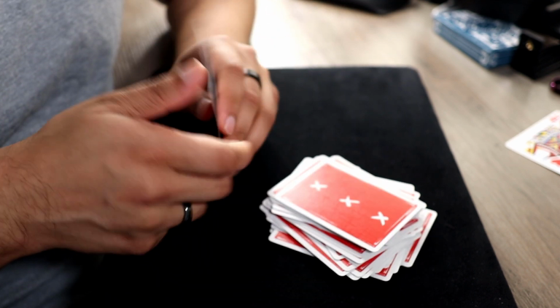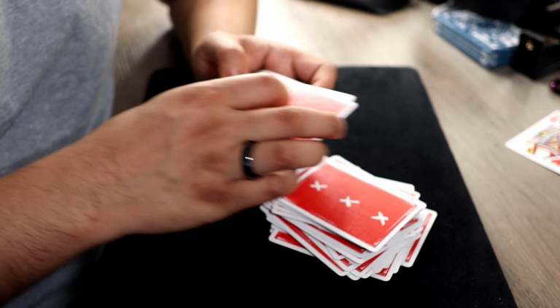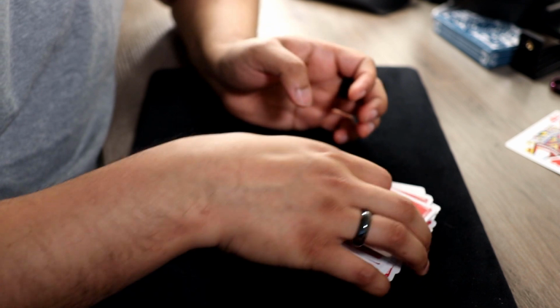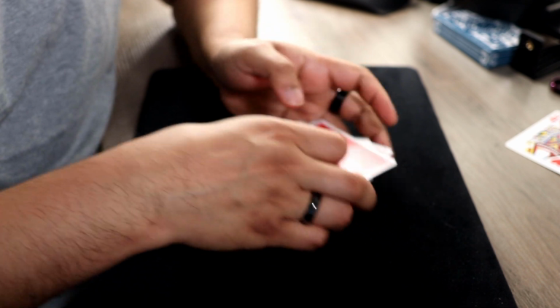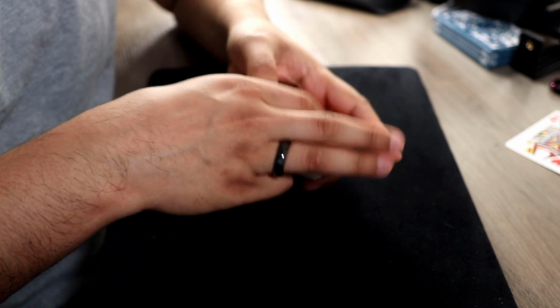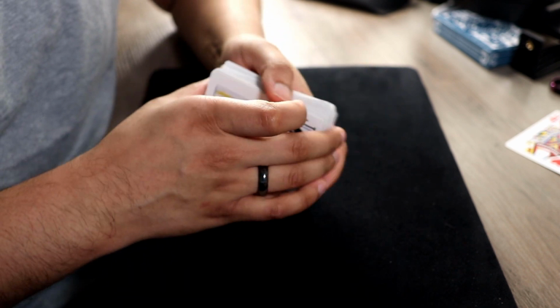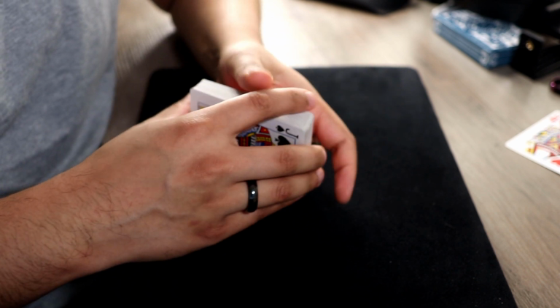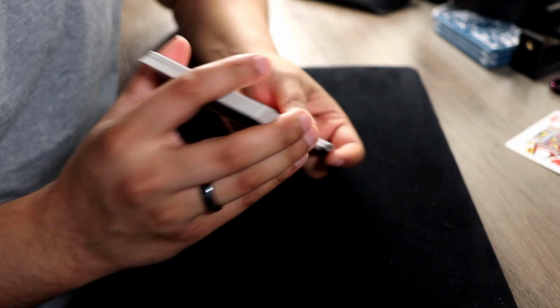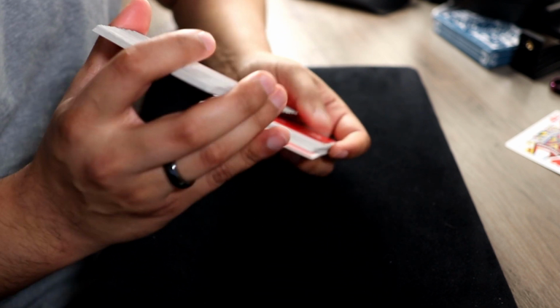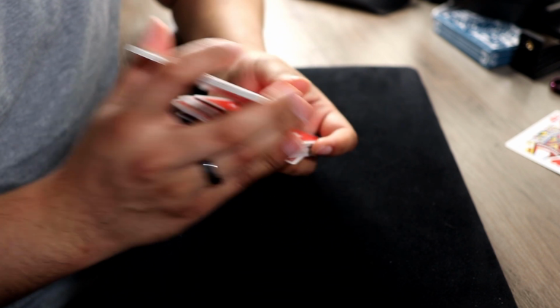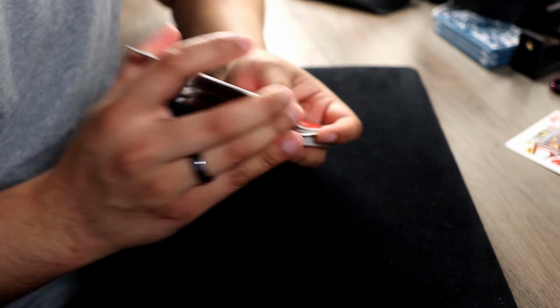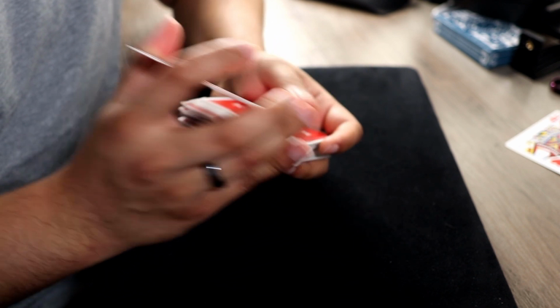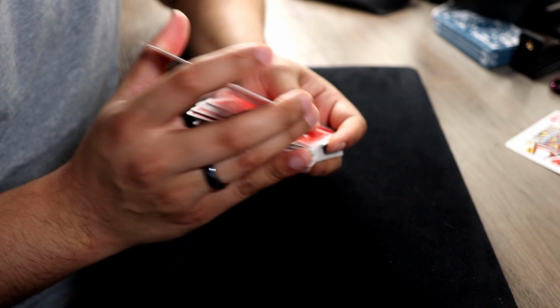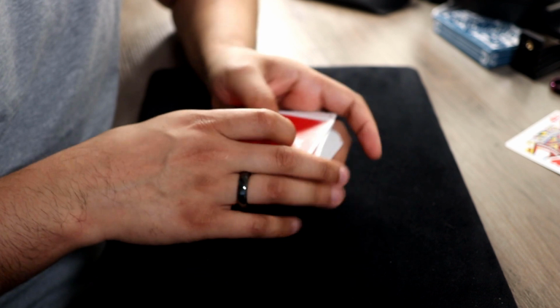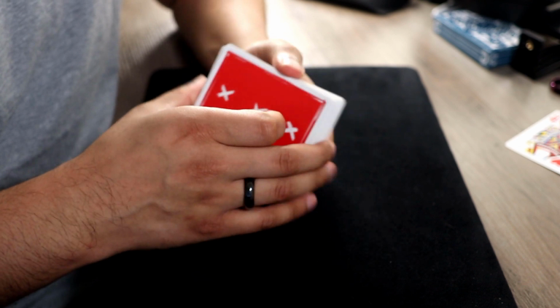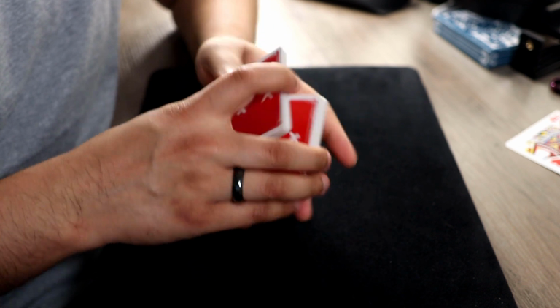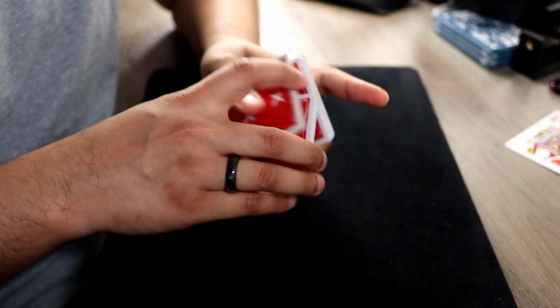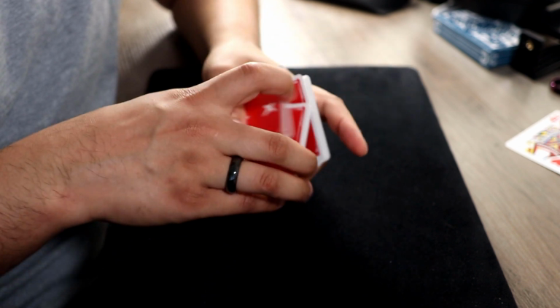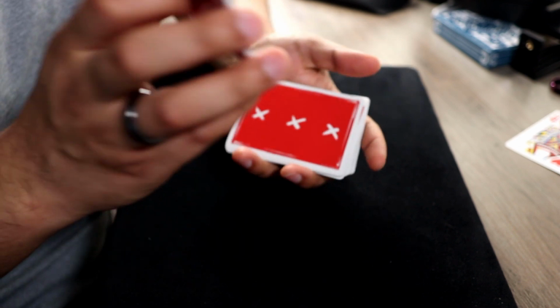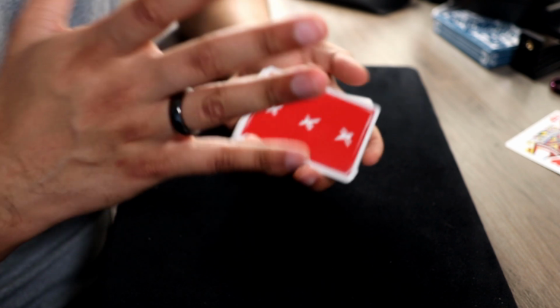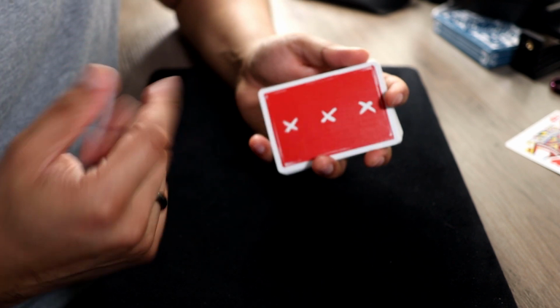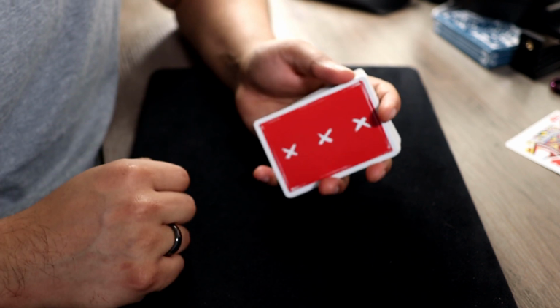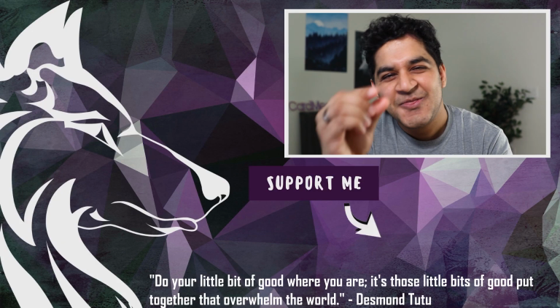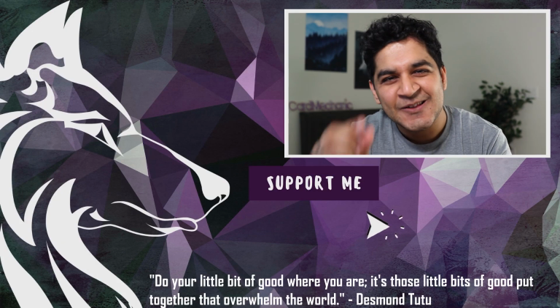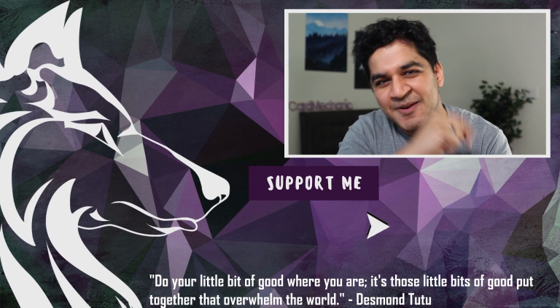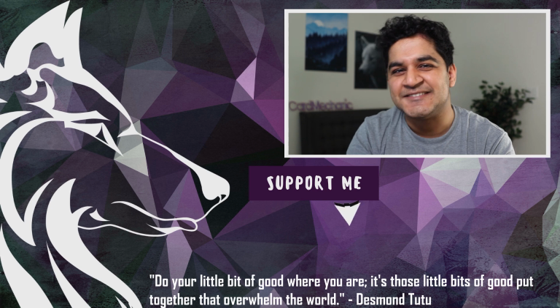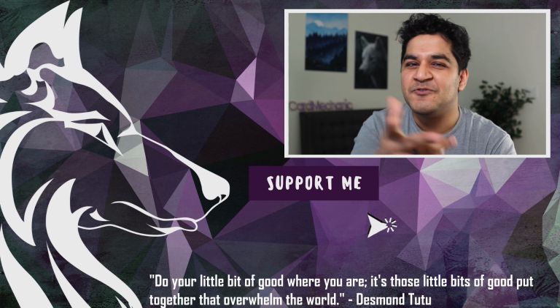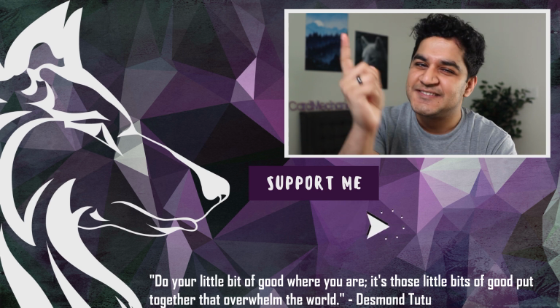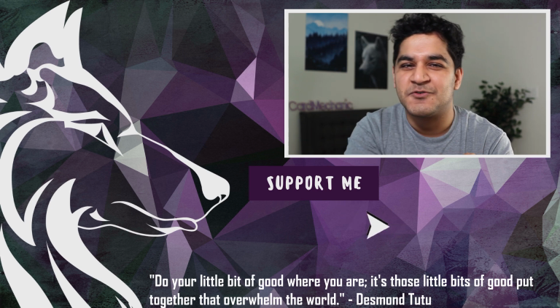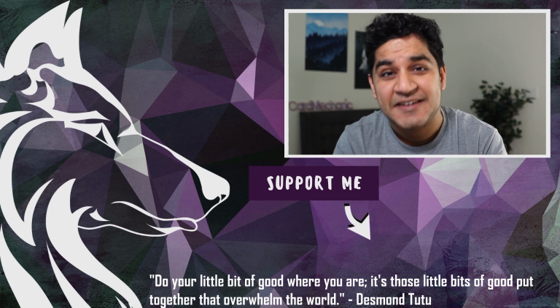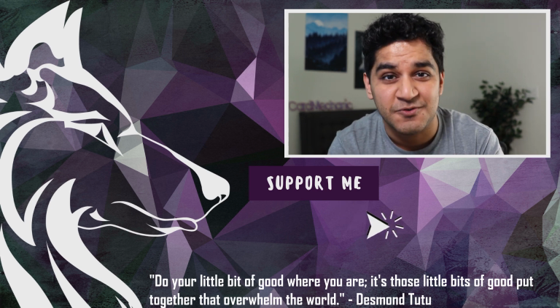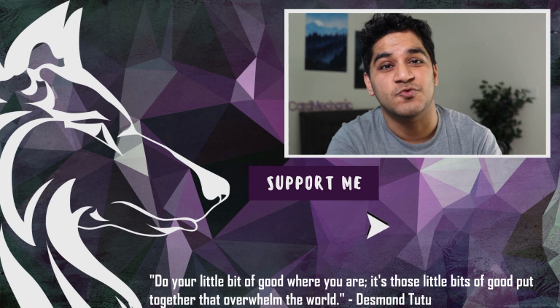If you're interested in the background of this effect, I learned a theory of this from the Encyclopedia of Card Tricks, but I decided to come up with this effect myself. So there you have it — we were that close, we'll make it next time. Love you guys, thanks so much for watching, and I'll see you really soon.